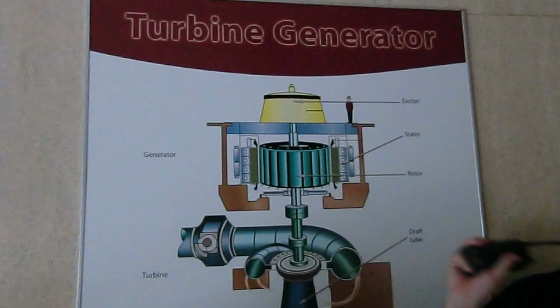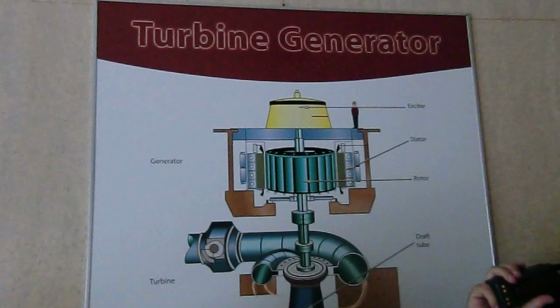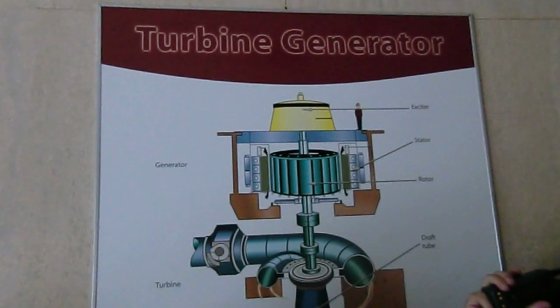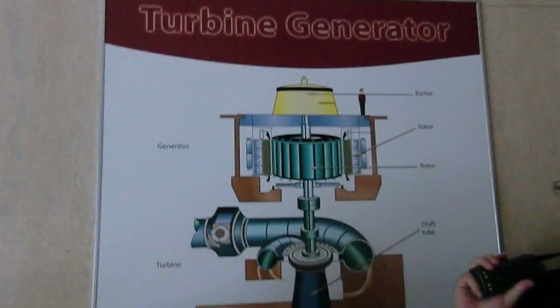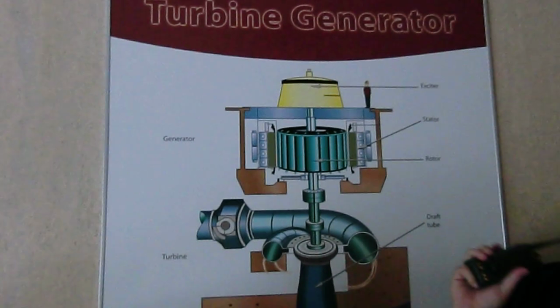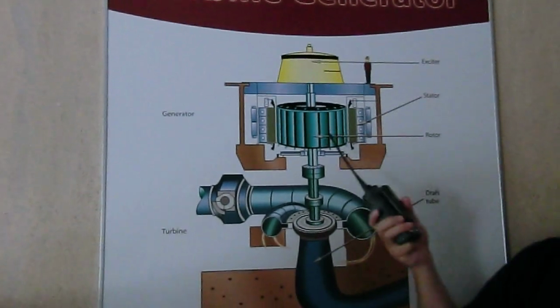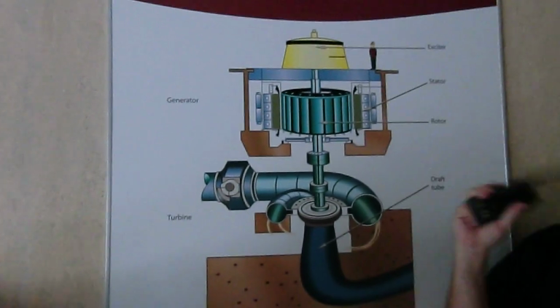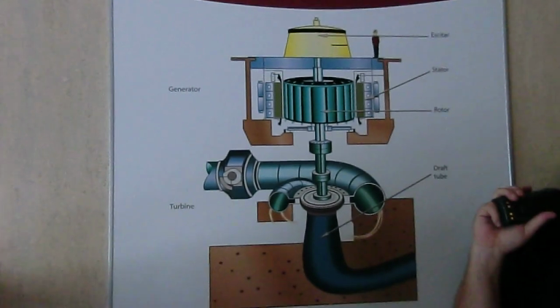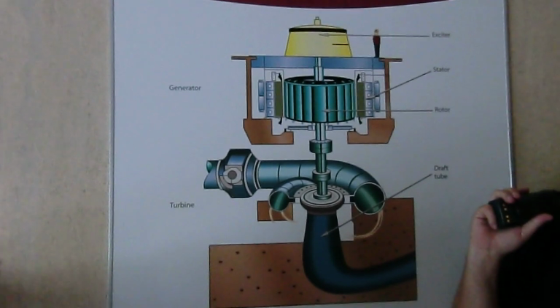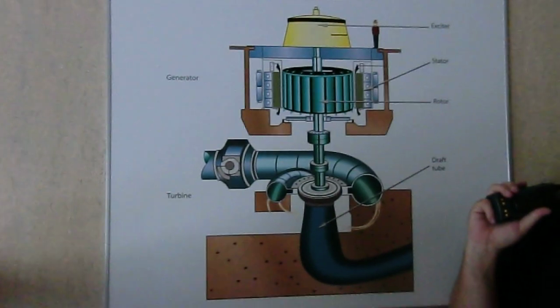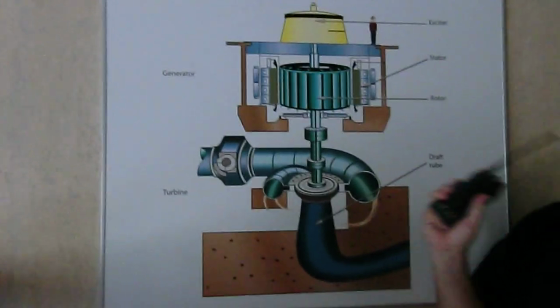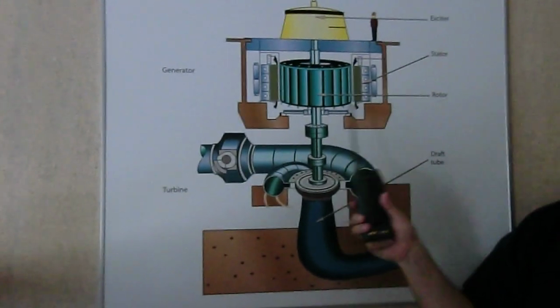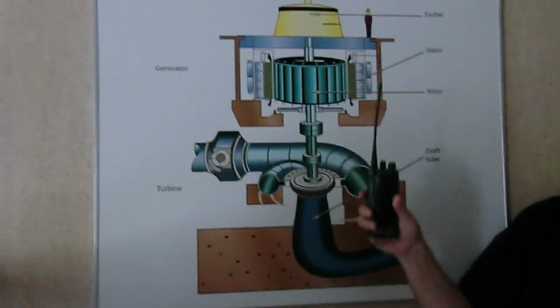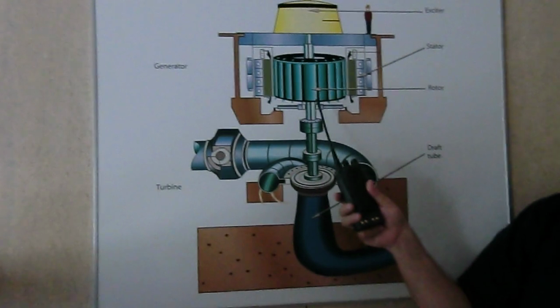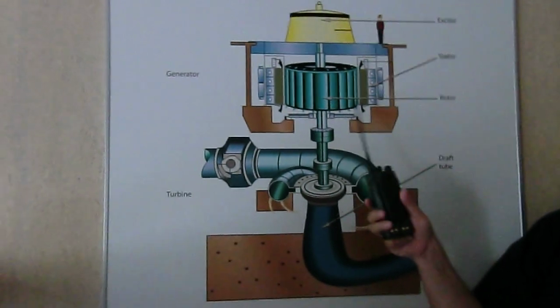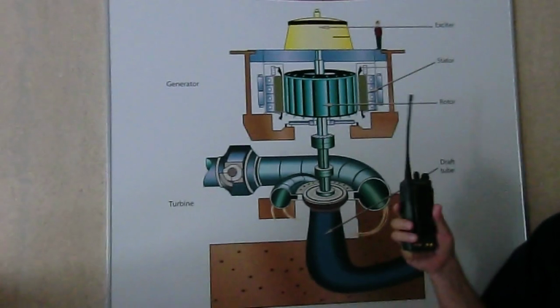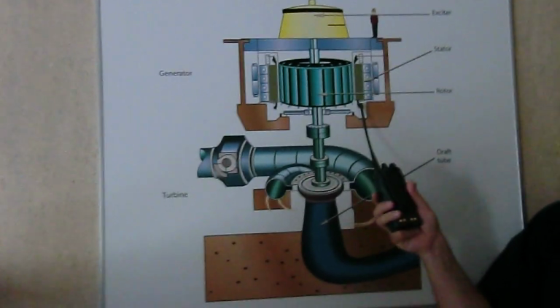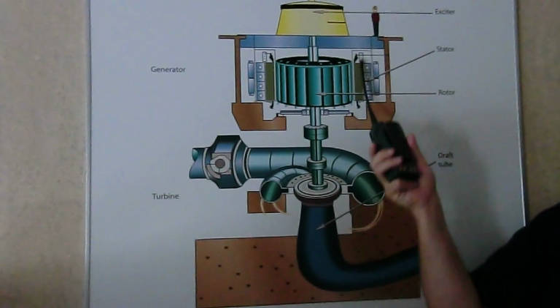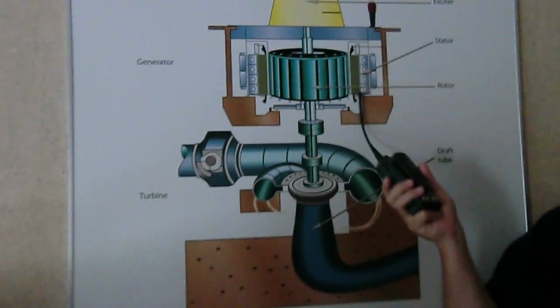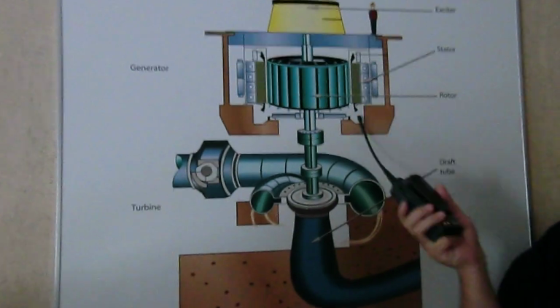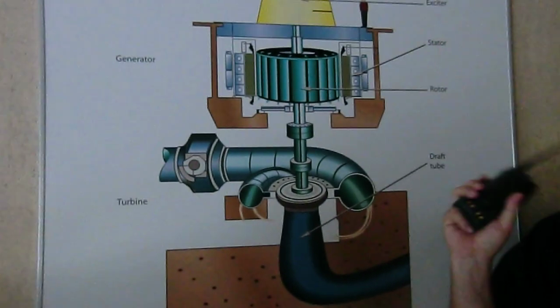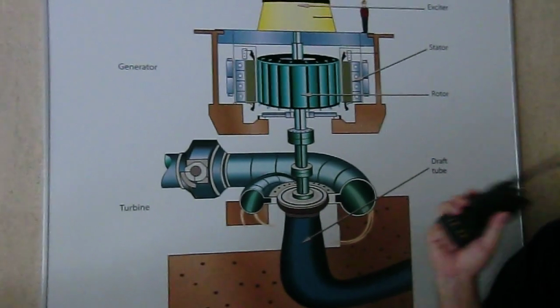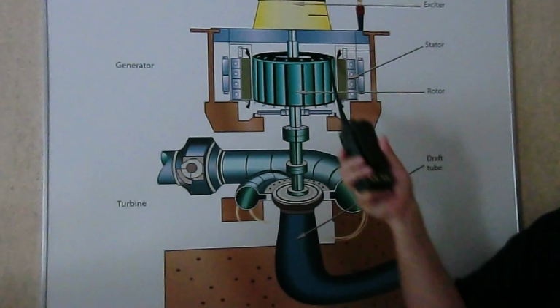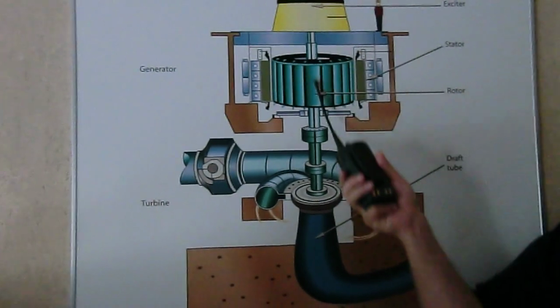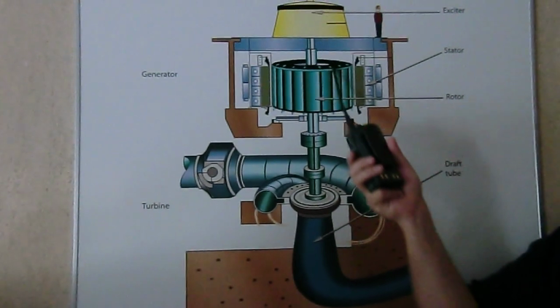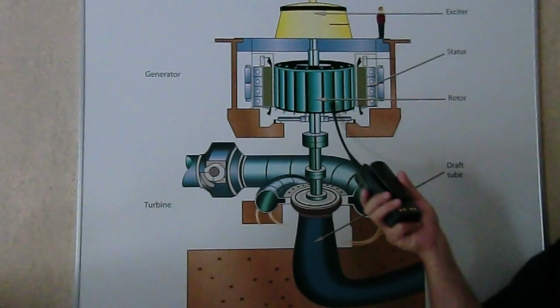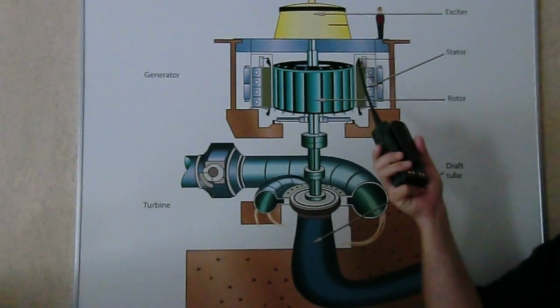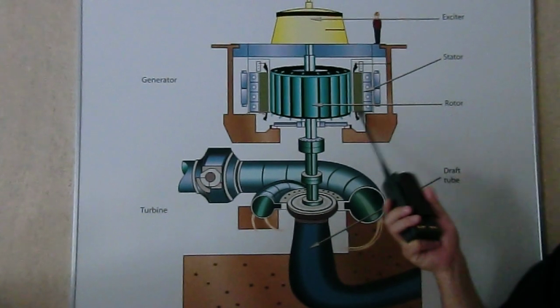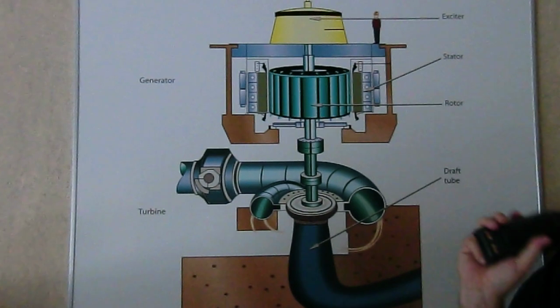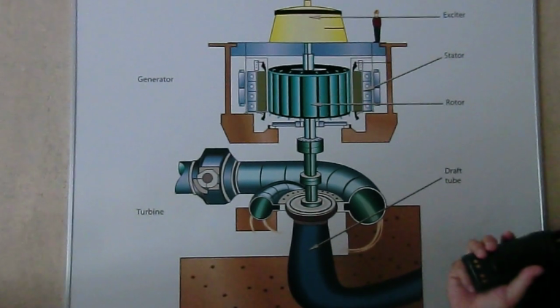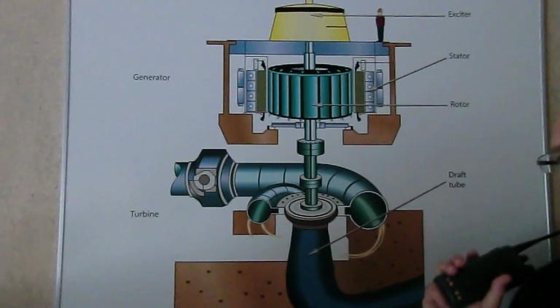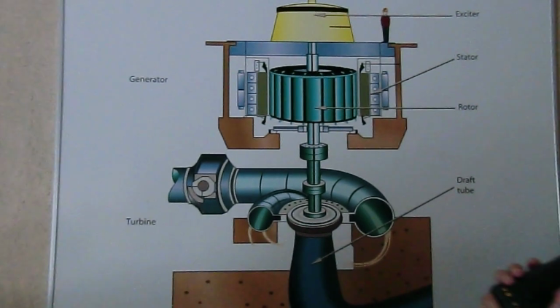The largest part of this is our rotor. In this facility, the rotors weigh 400 tons. Now this spins at 150 revolutions per minute, and it's surrounded by a series of copper wires. Whenever one of these magnets passes by the coil, that's what starts the flow of electricity.